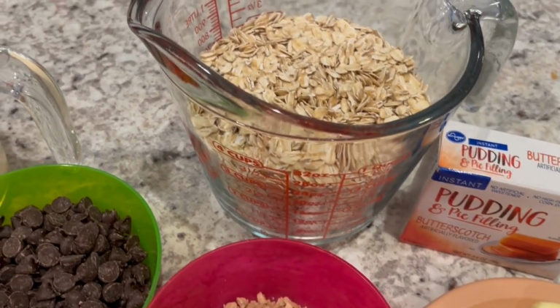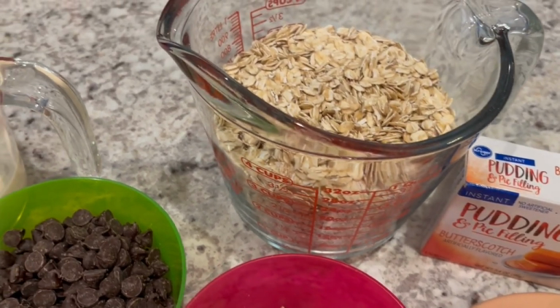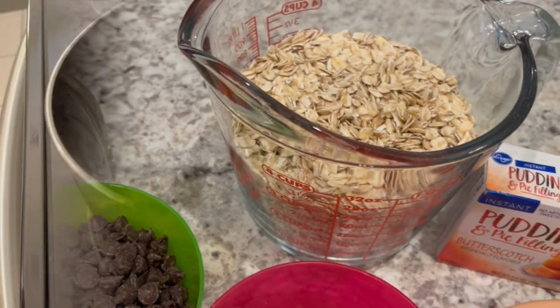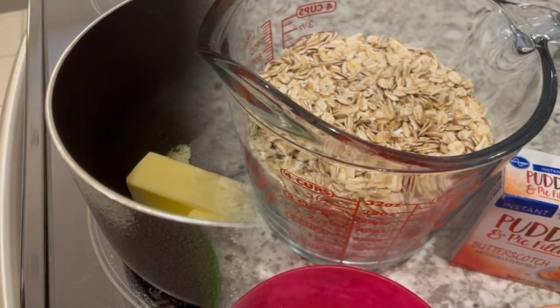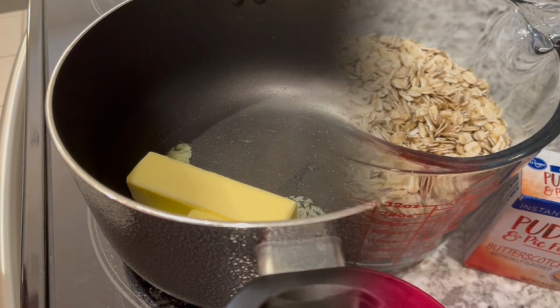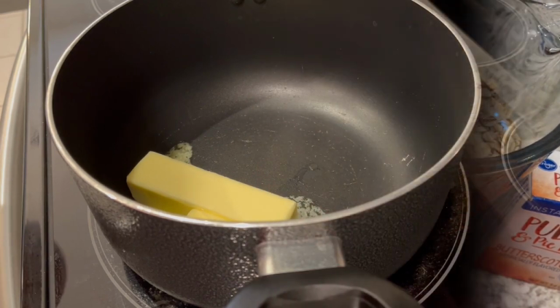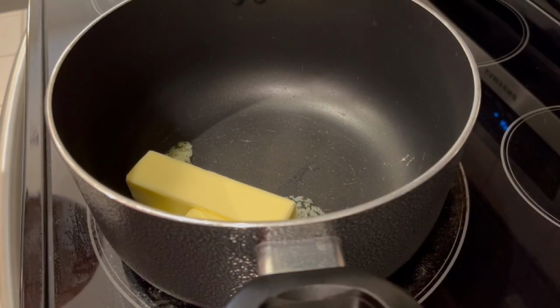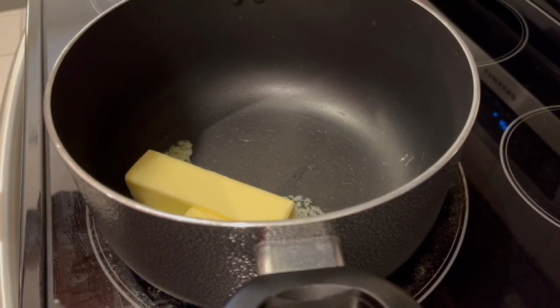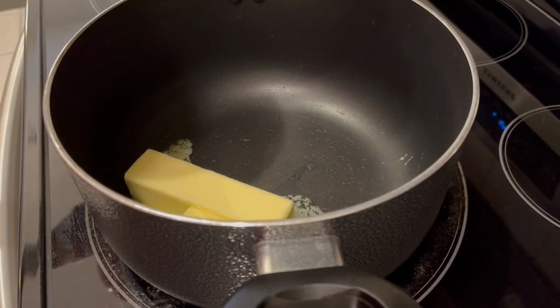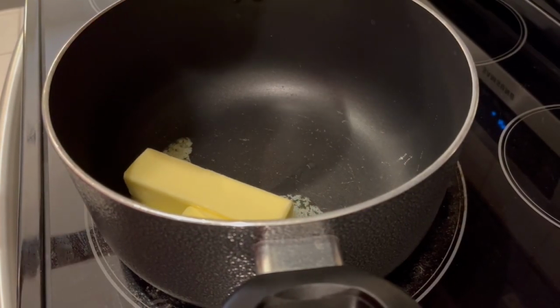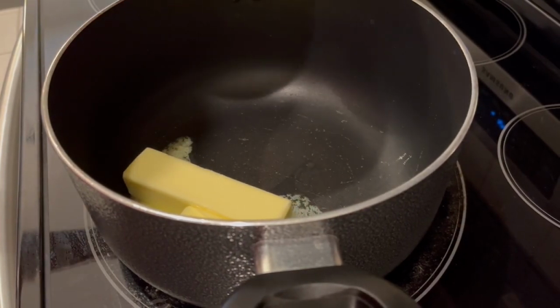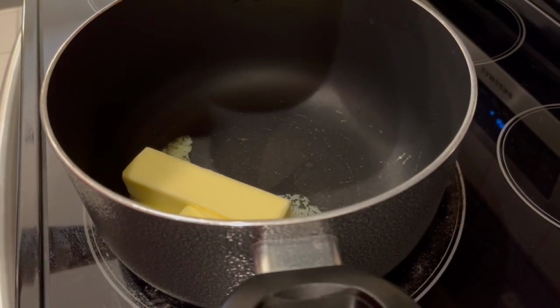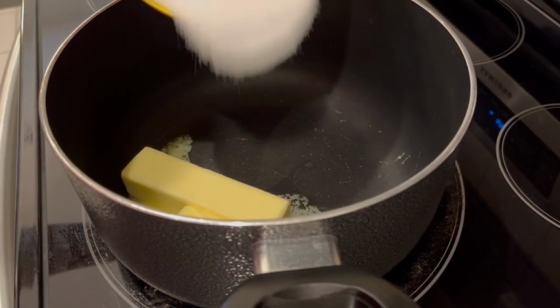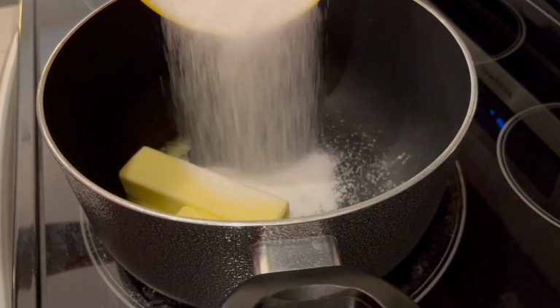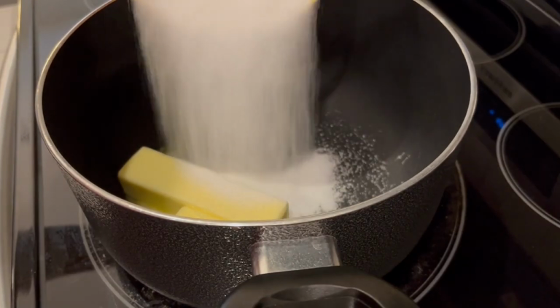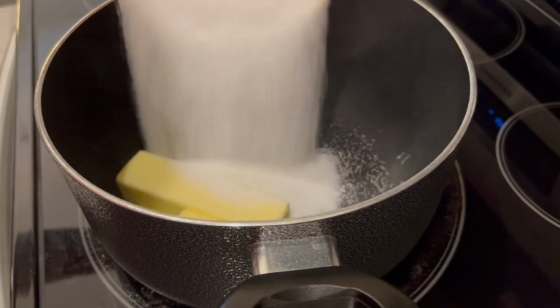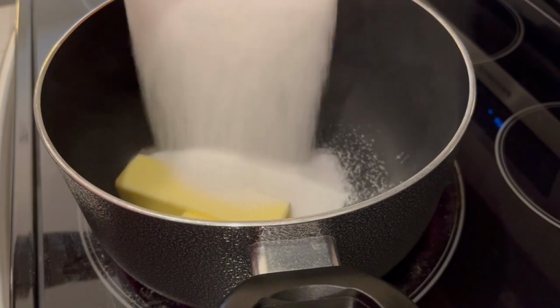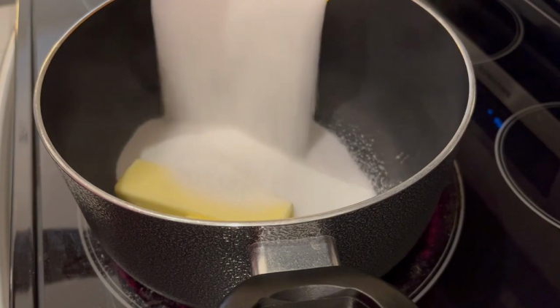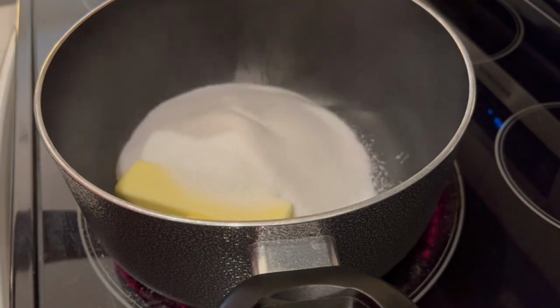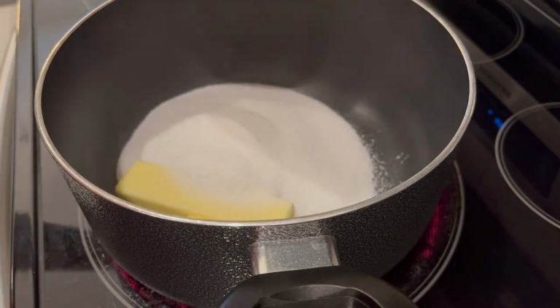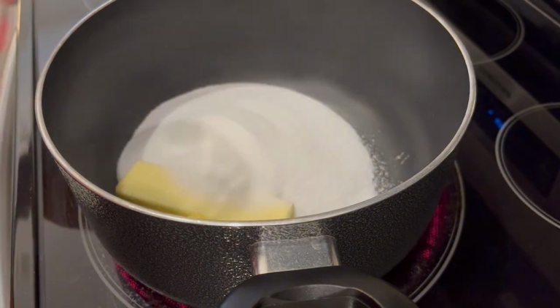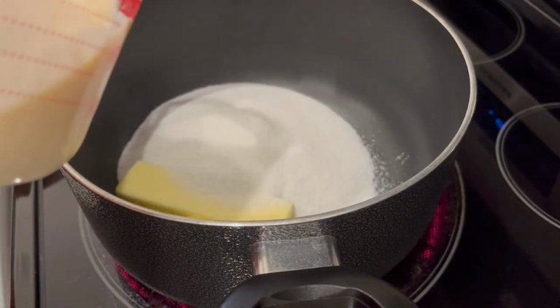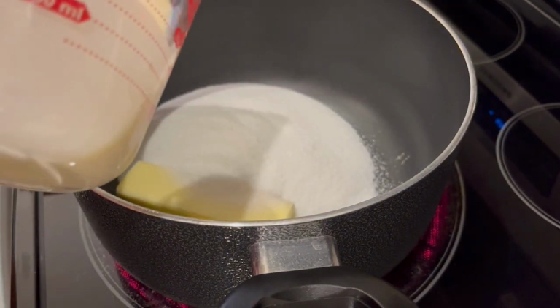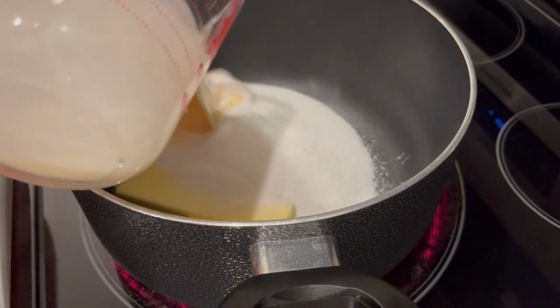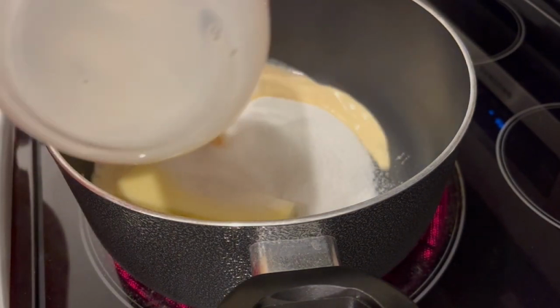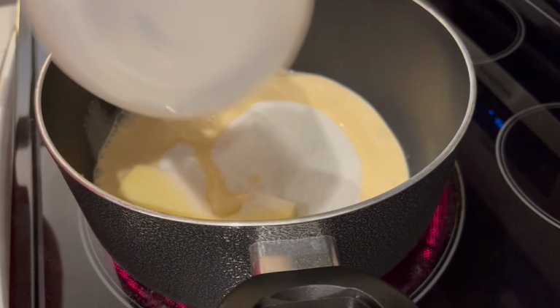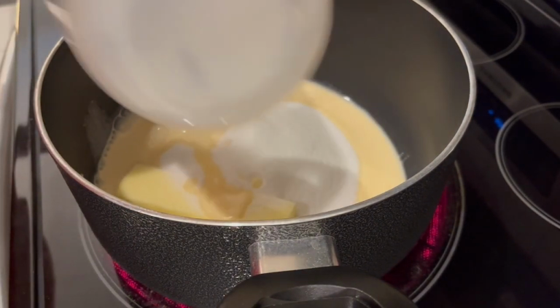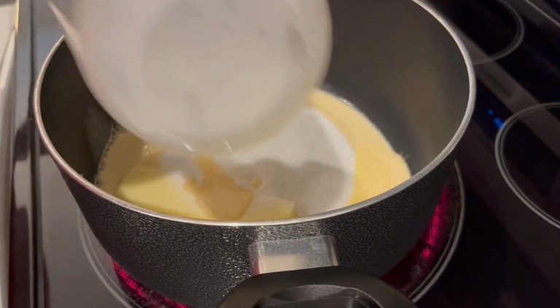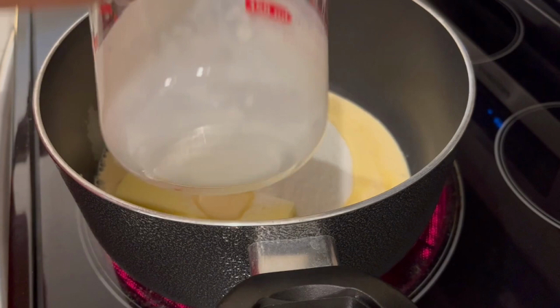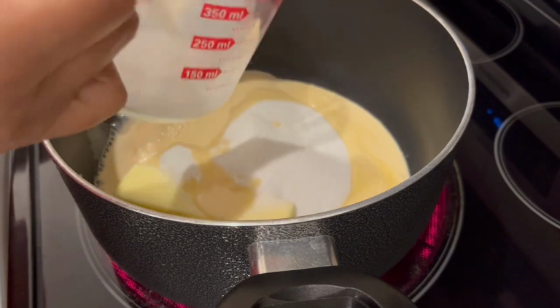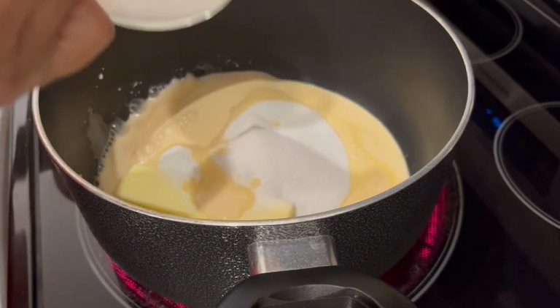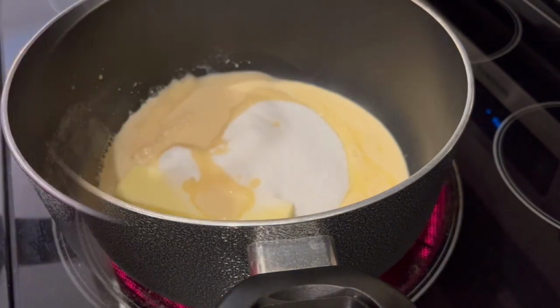So let's get started. First, we're going to start off by bringing our butter, which is already in the pot, our sugar, and our evaporated milk to a rolling boil over medium heat.